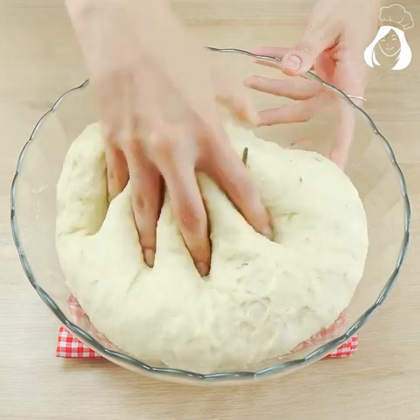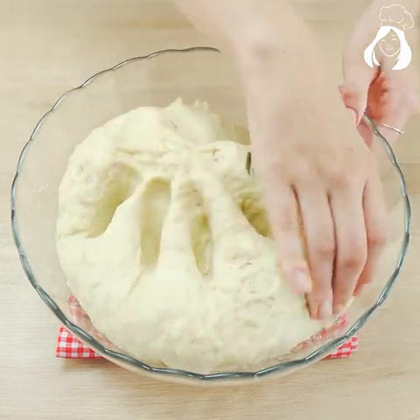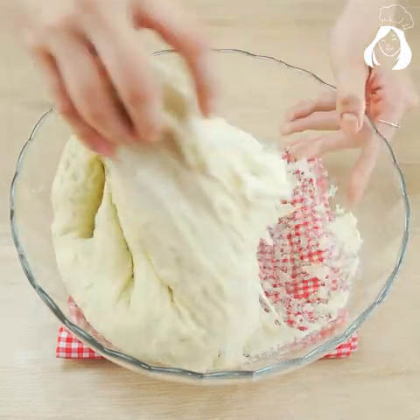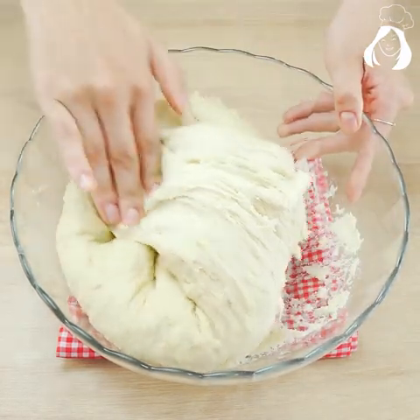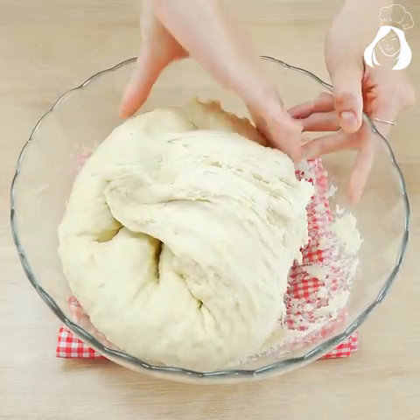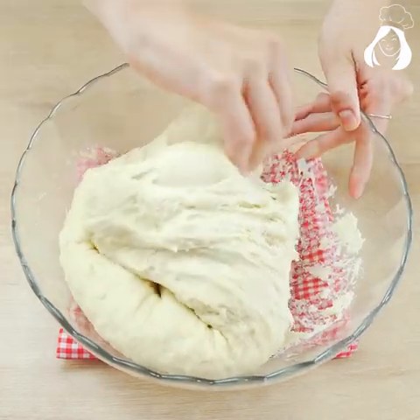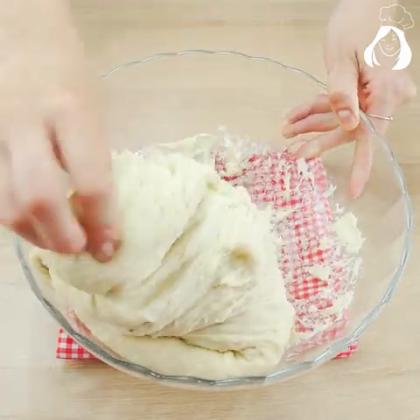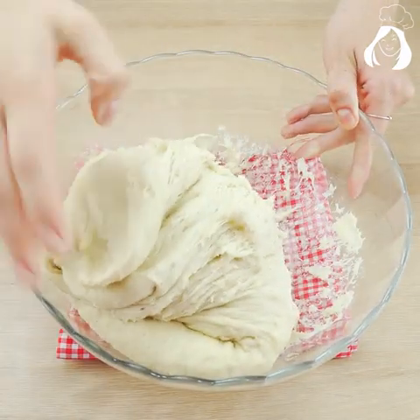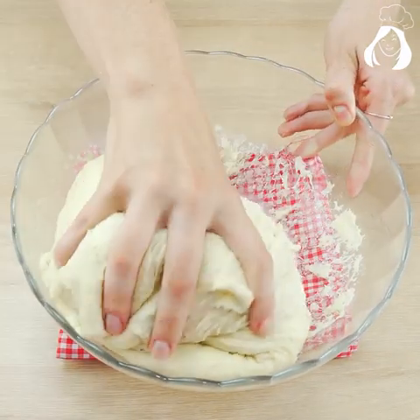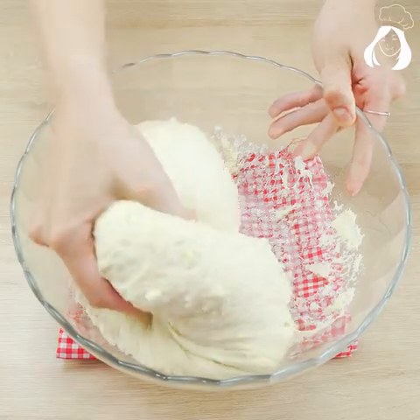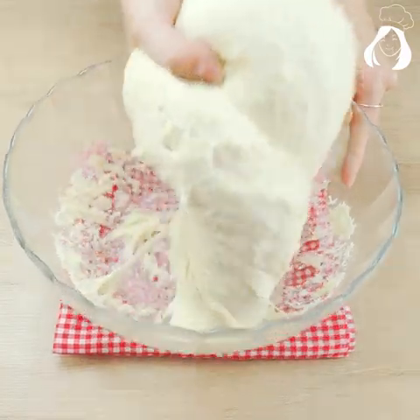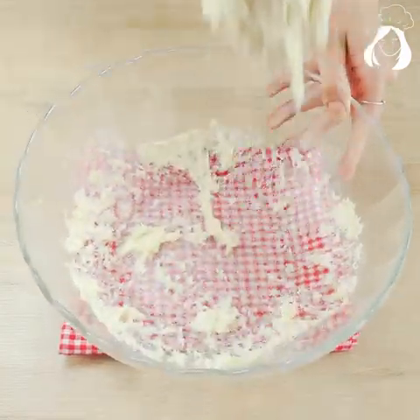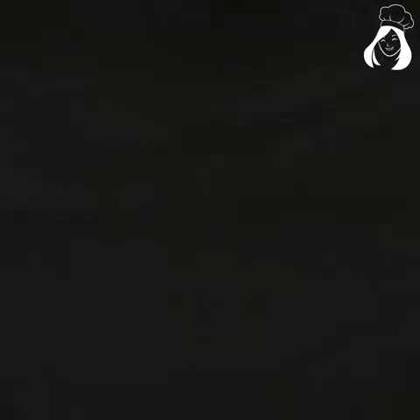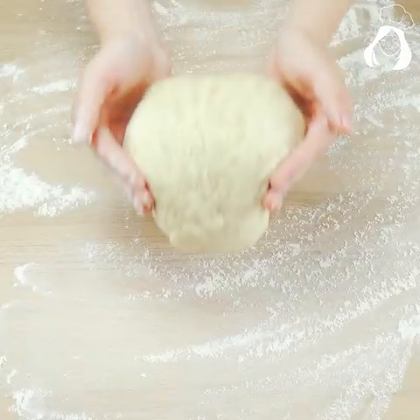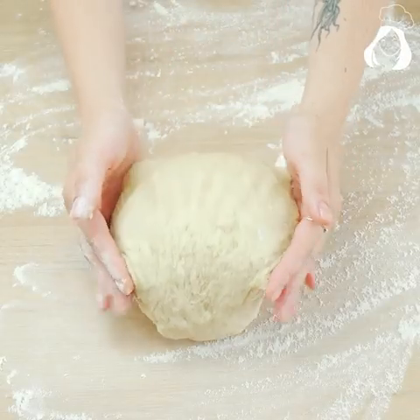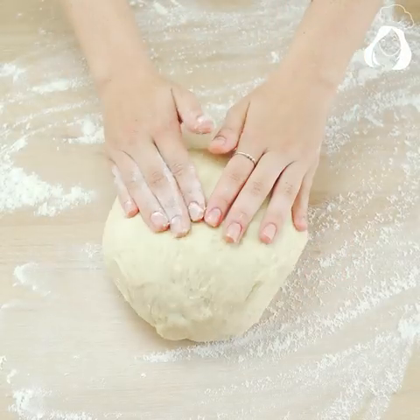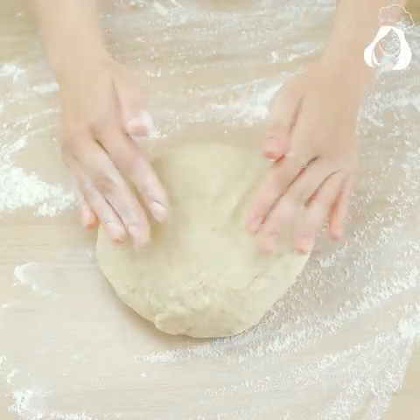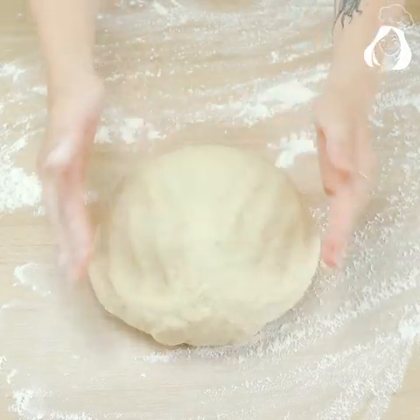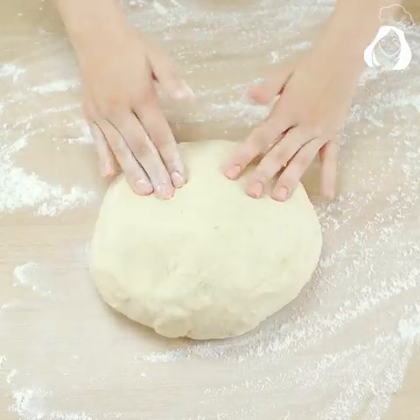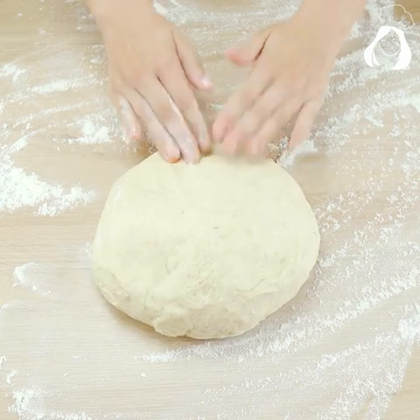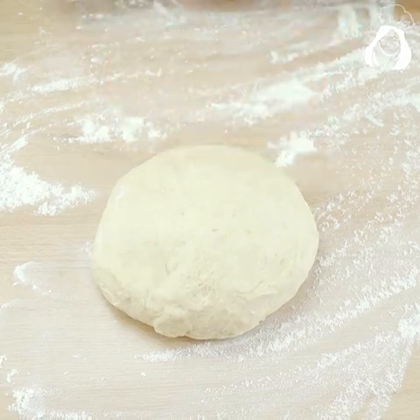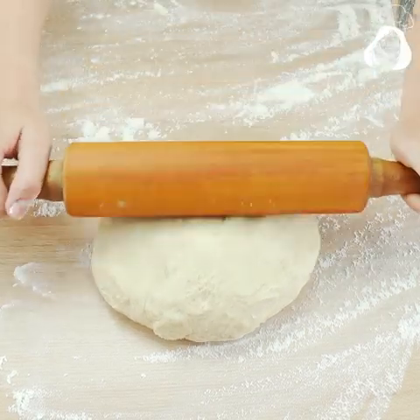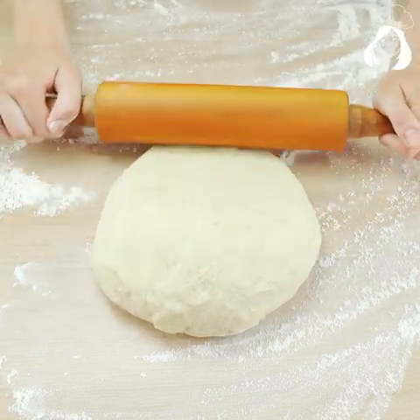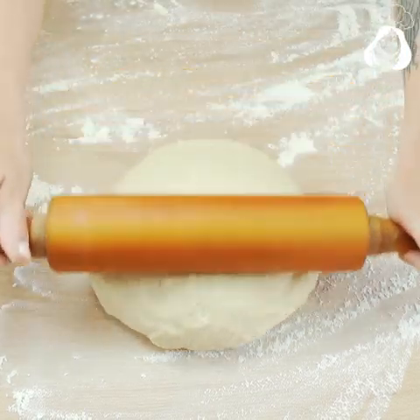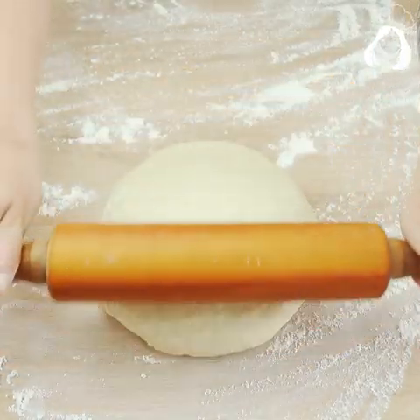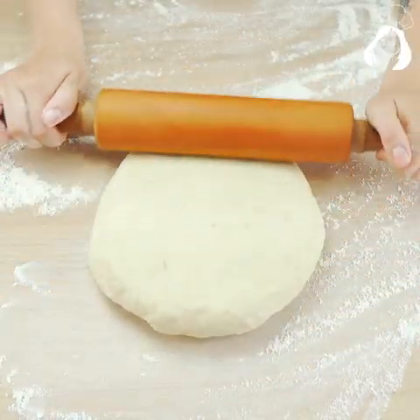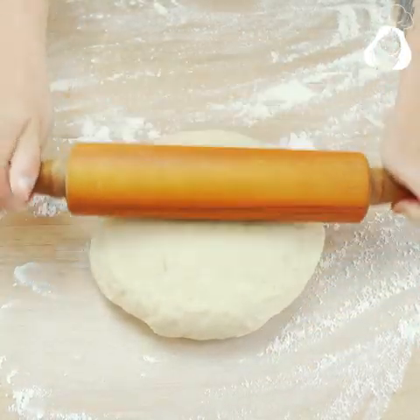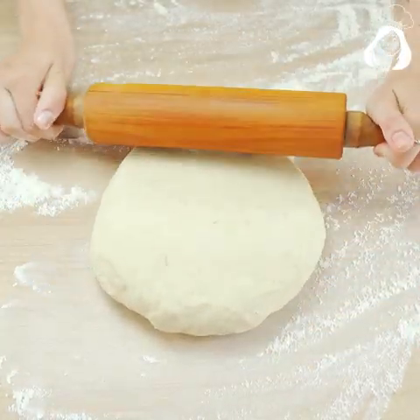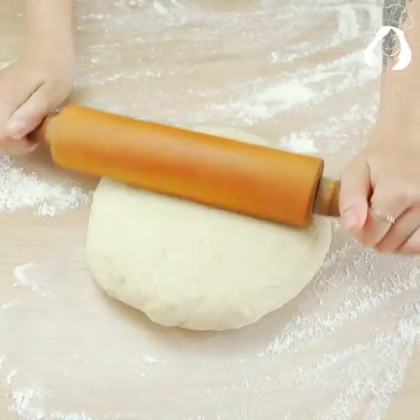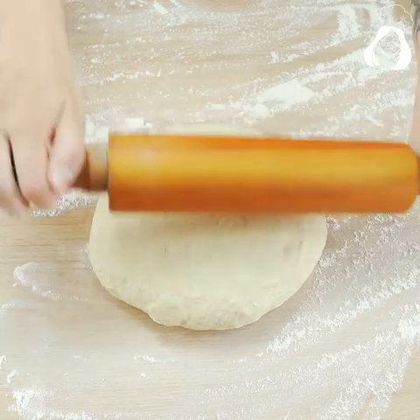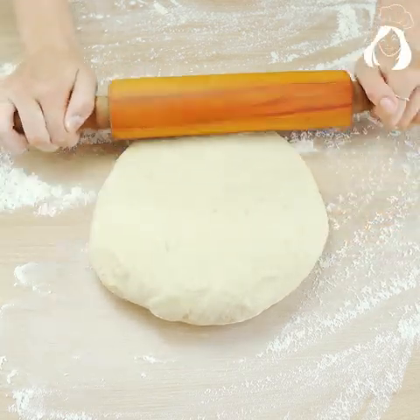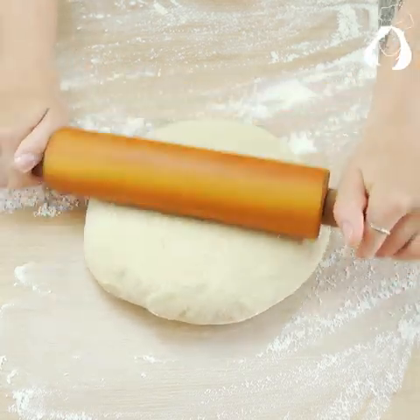My bread has already grown — look how big and beautiful it is! Let's put it on the counter. The process is very simple: just put a lot of flour on the counter and open it with the rolling pin like this.